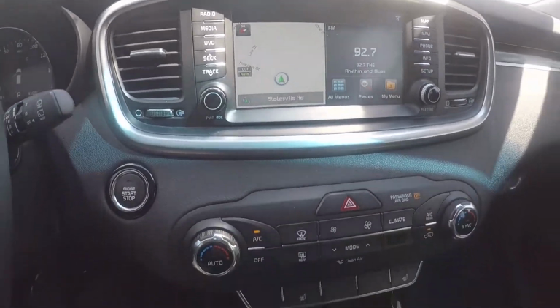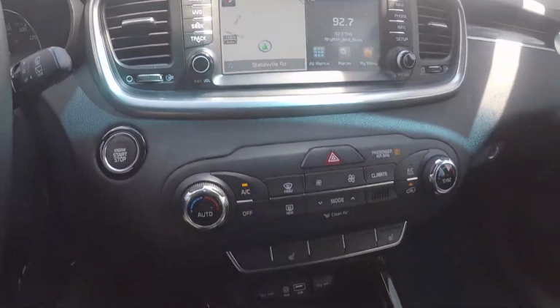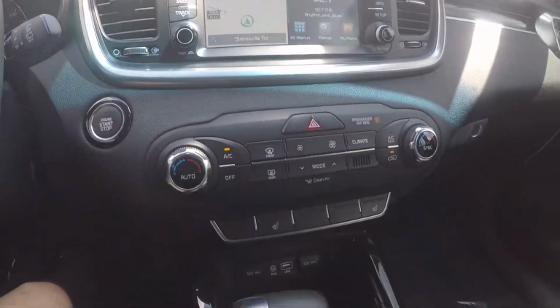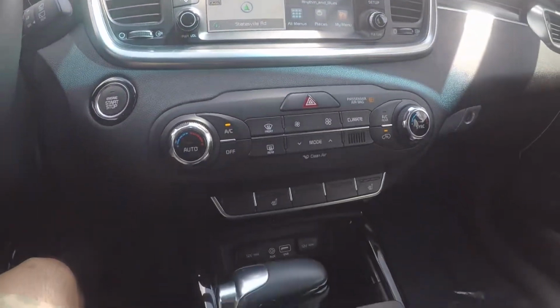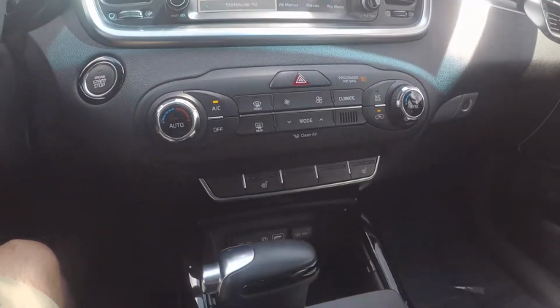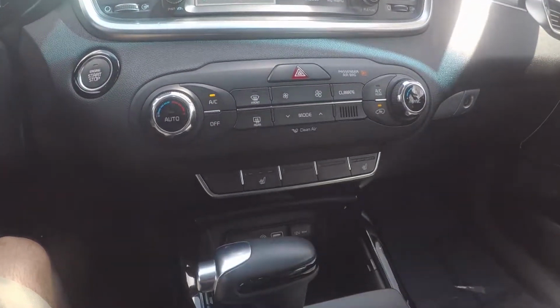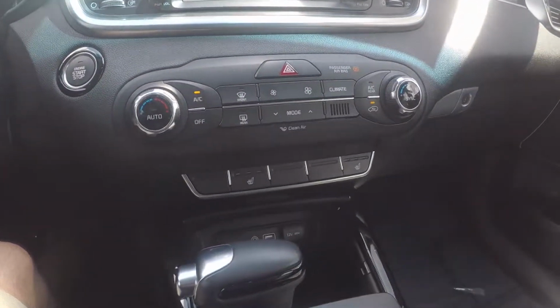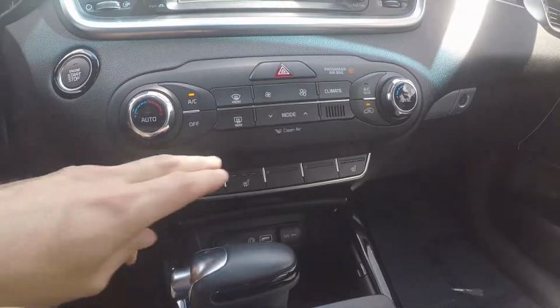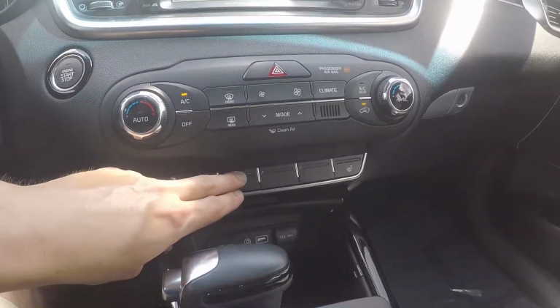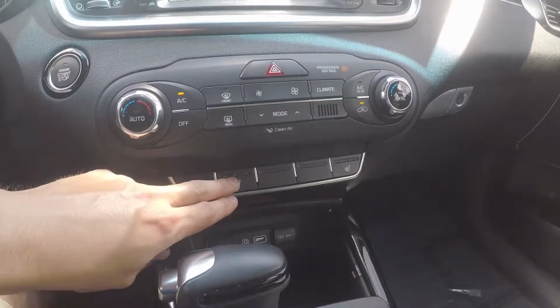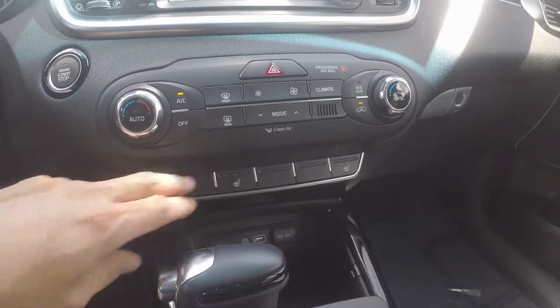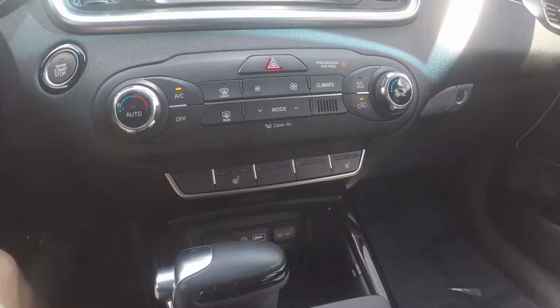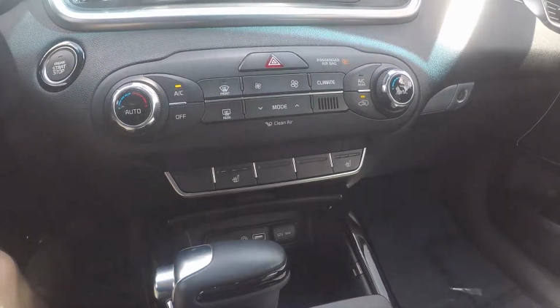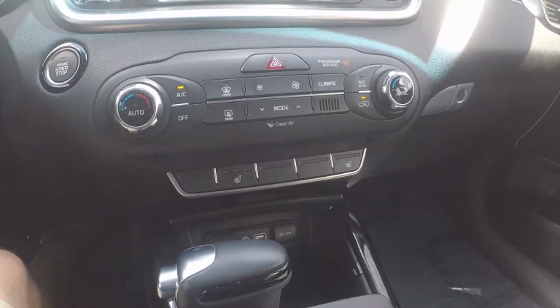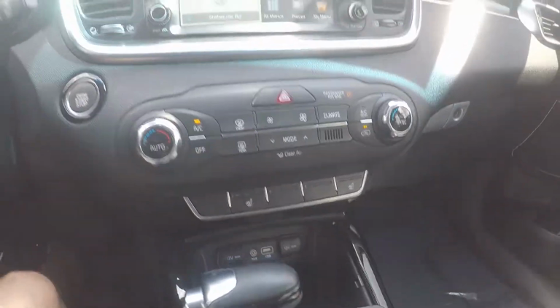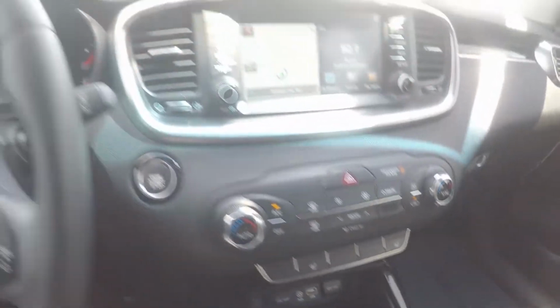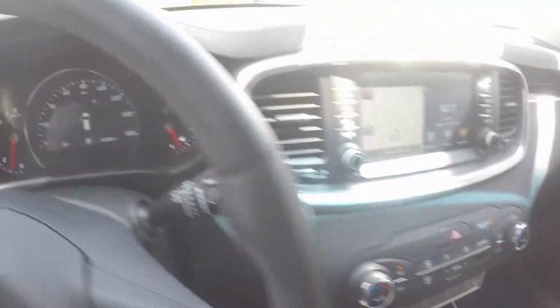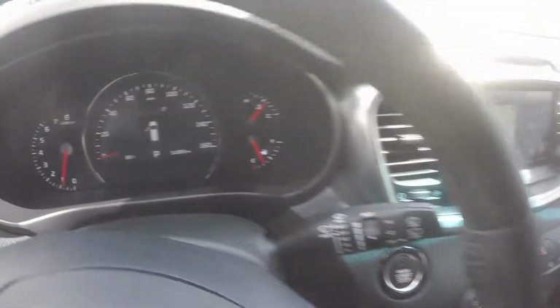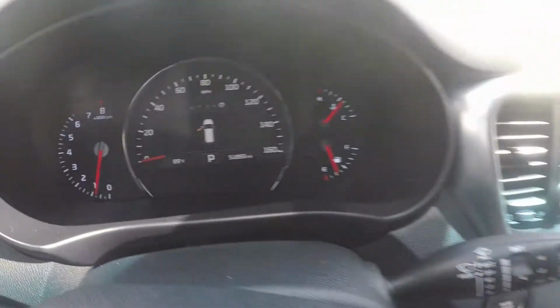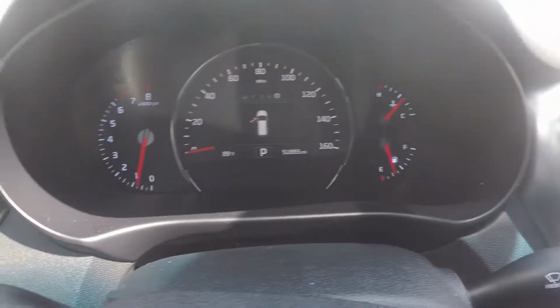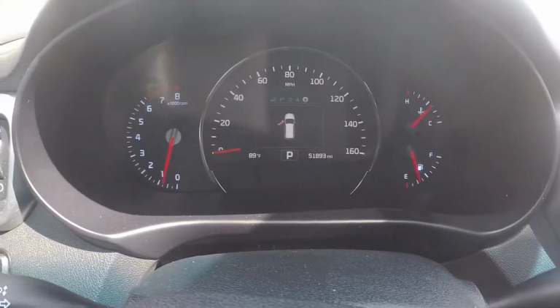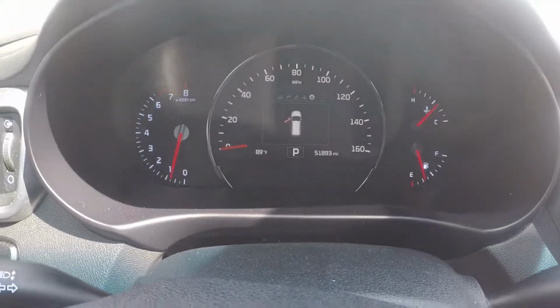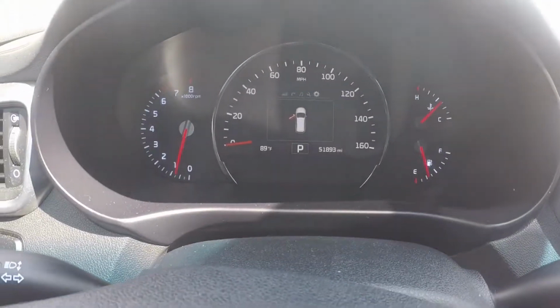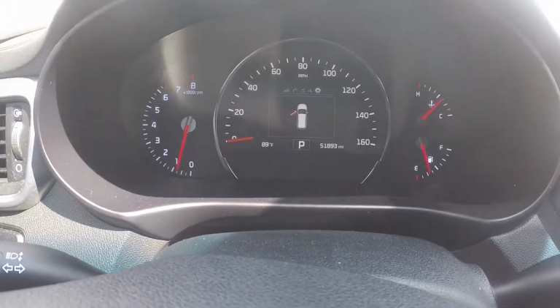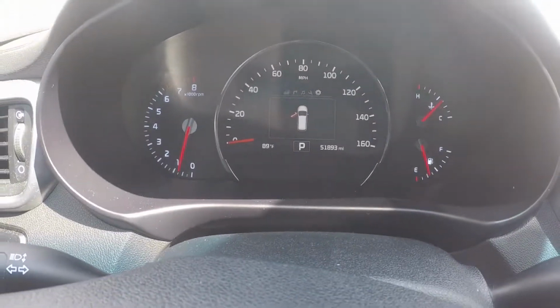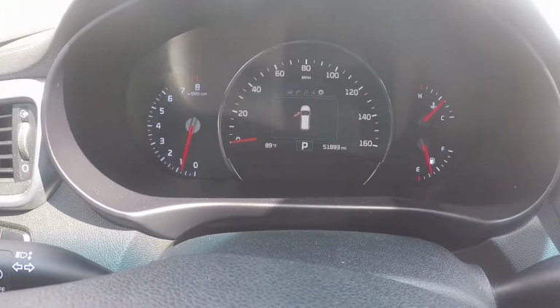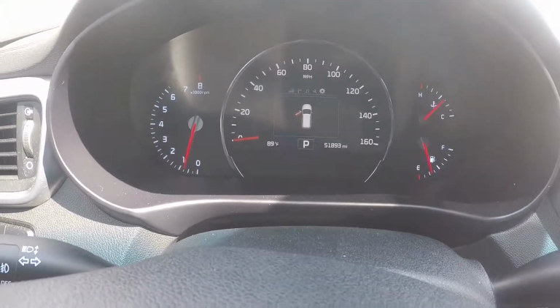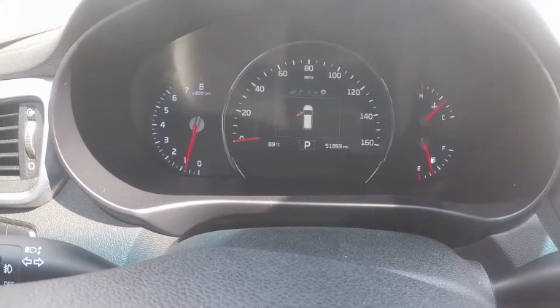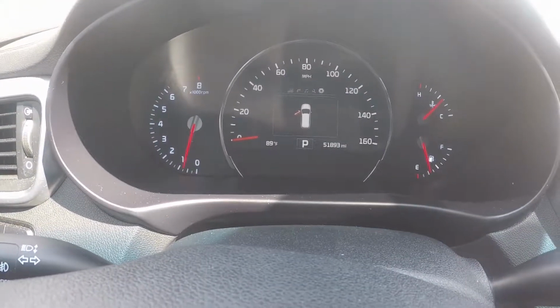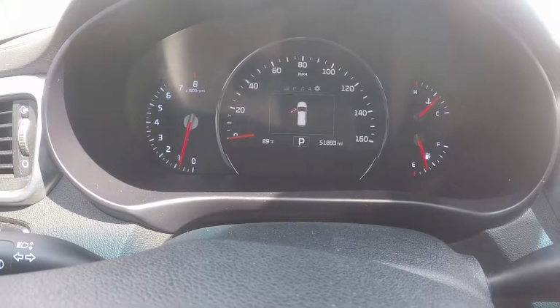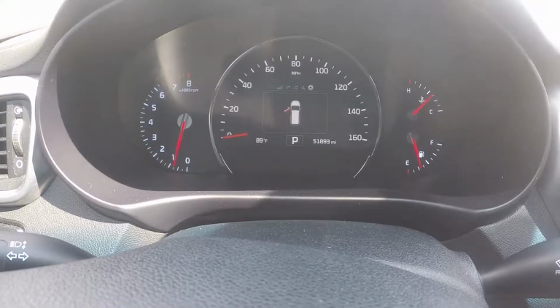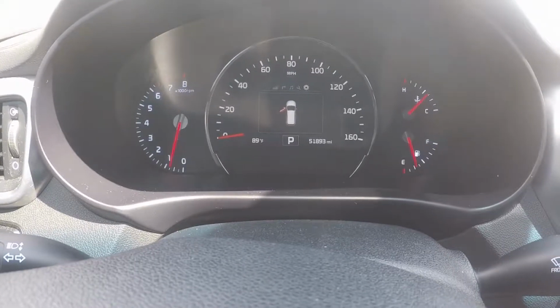Down below is our climate control and heated seat feature. On the odometer, this vehicle reads 51,893 miles.